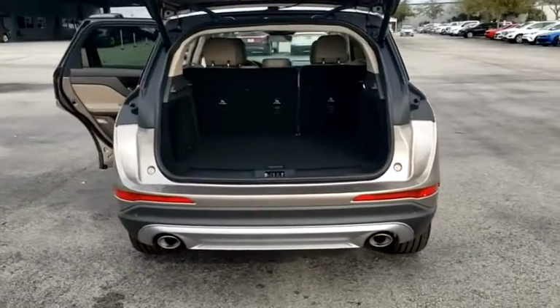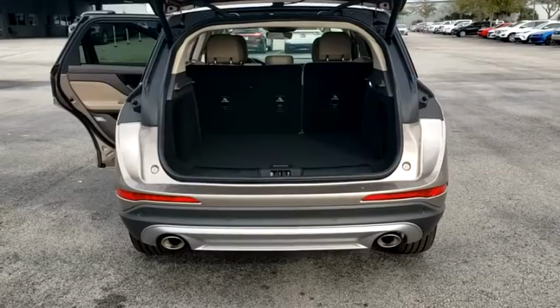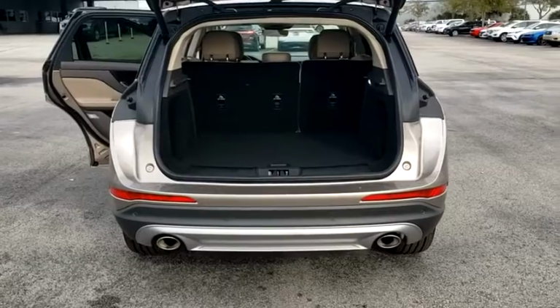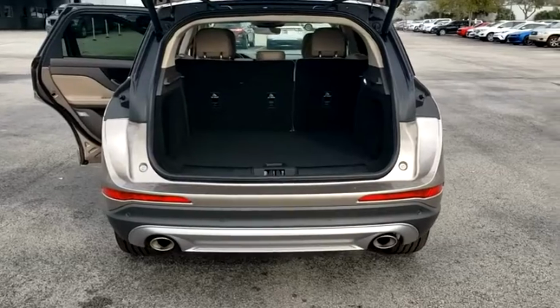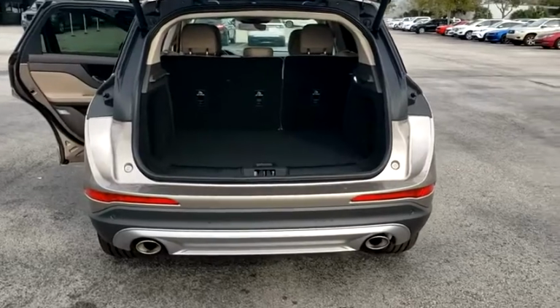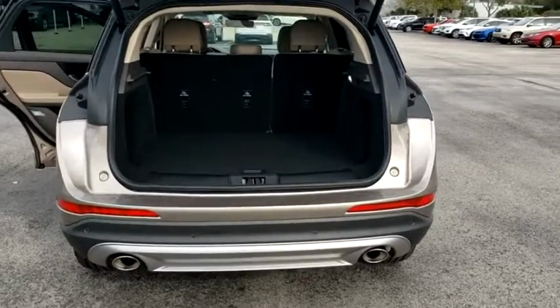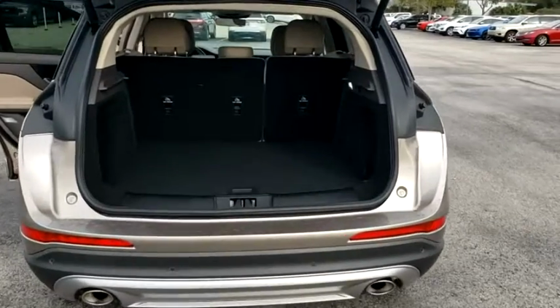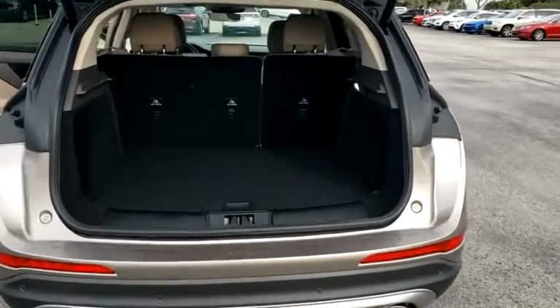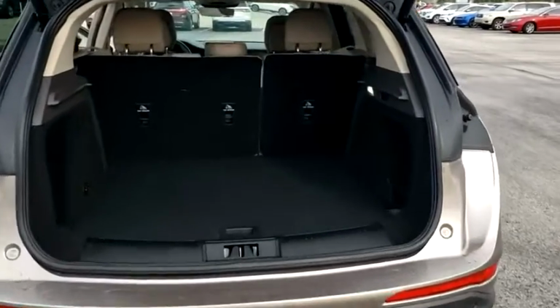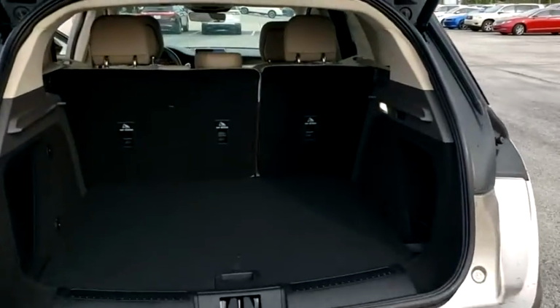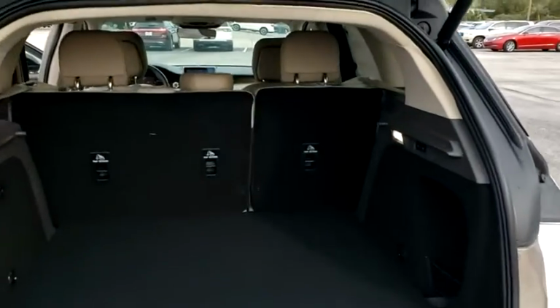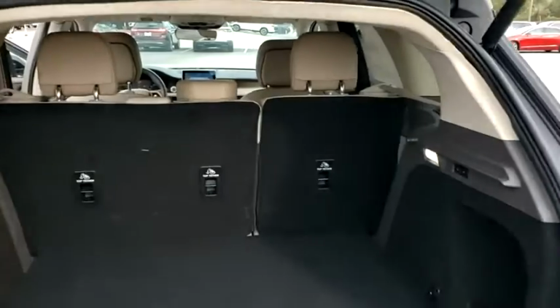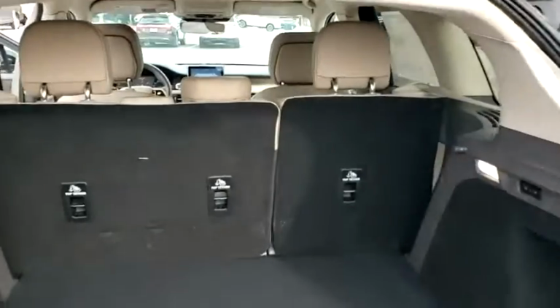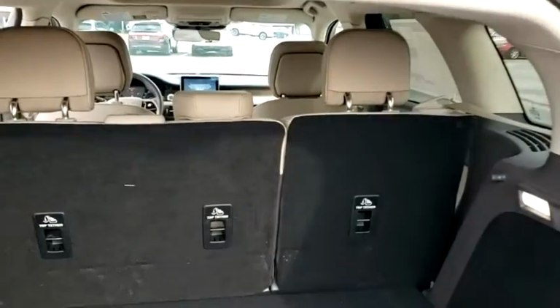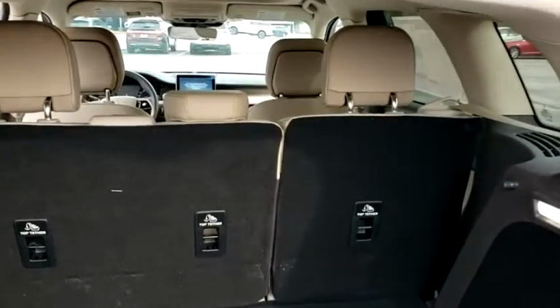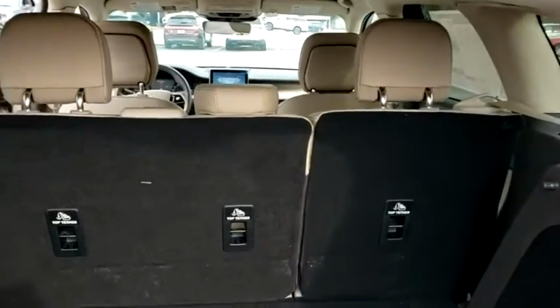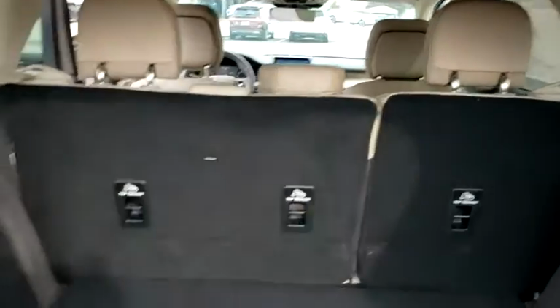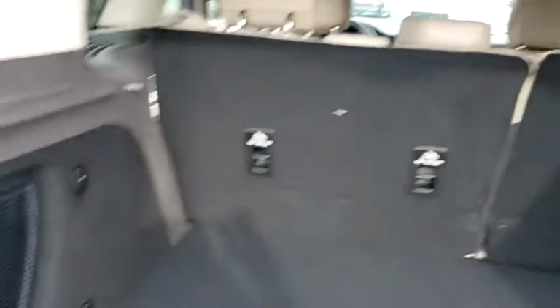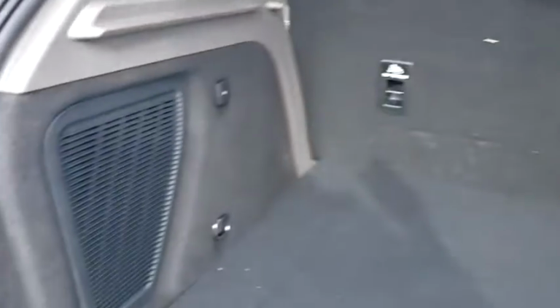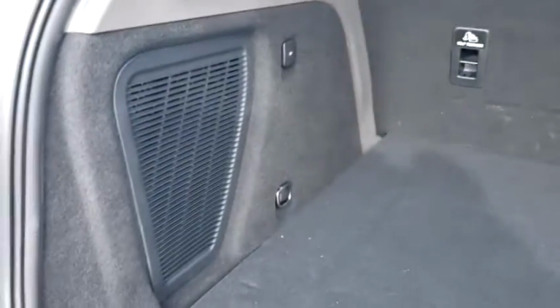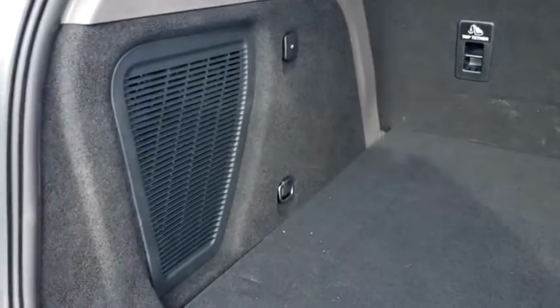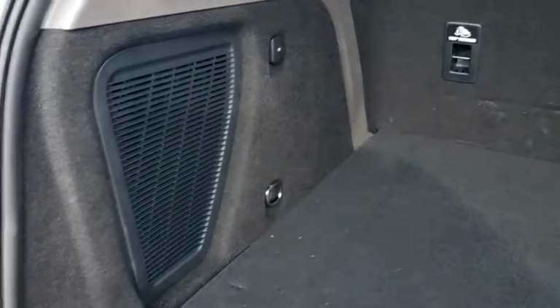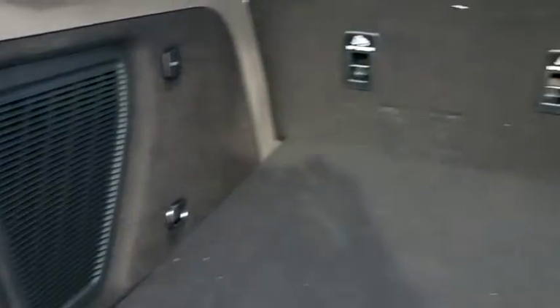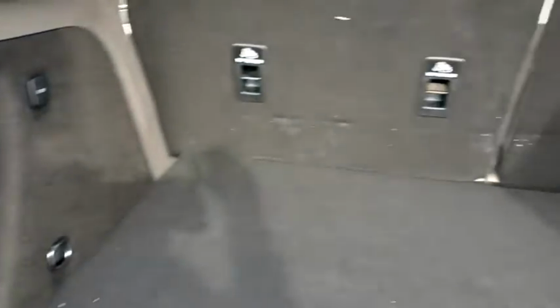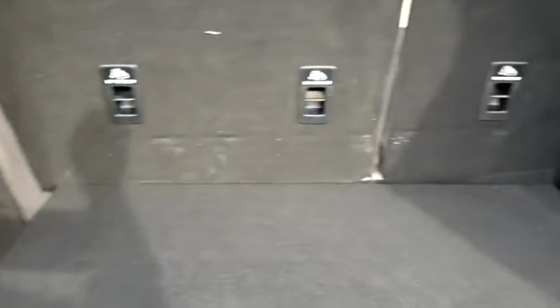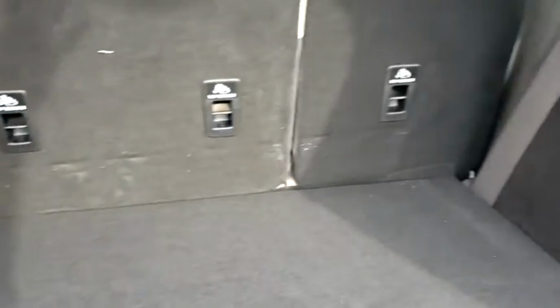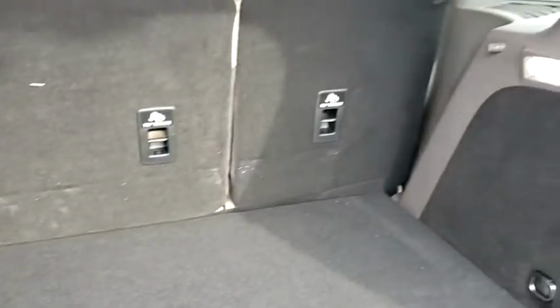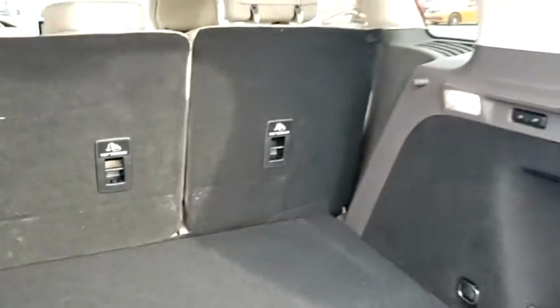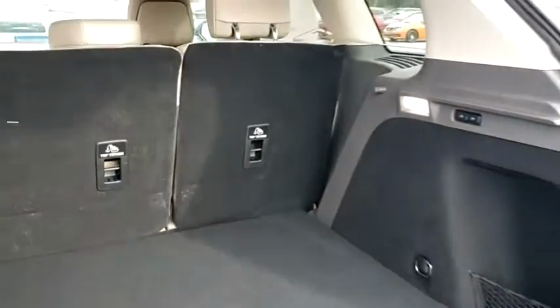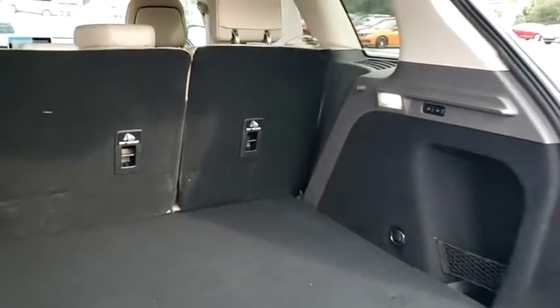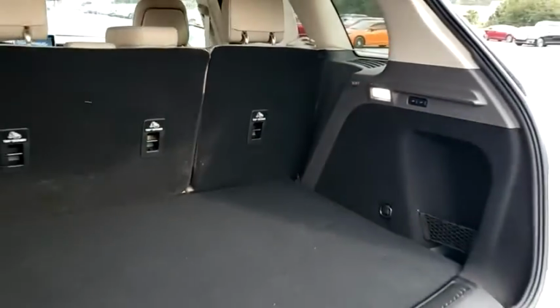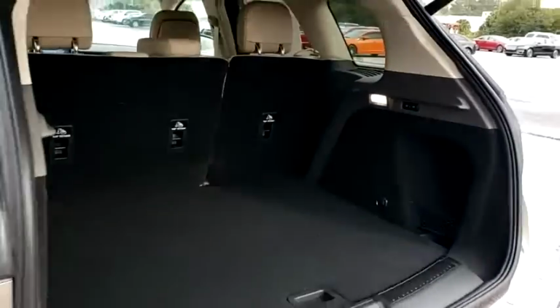Lane departure warning, leather-wrapped steering wheel, Bluetooth, adjustable steering wheel, power steering, aluminum wheels, keyless start, auto-dimming rear-view mirror, floor mats.